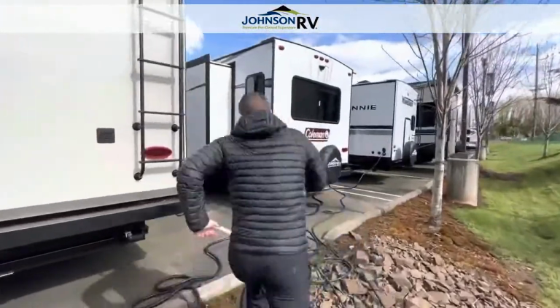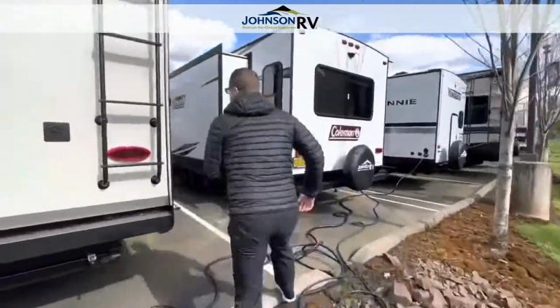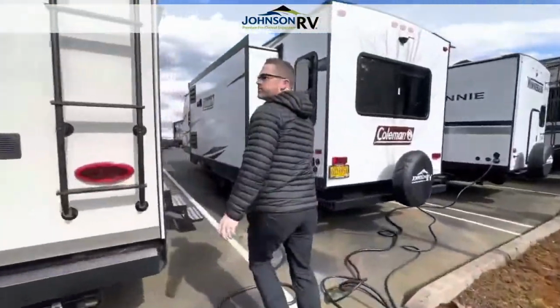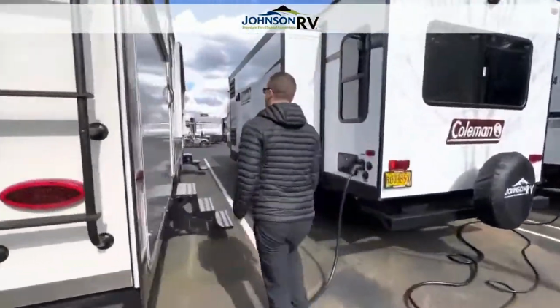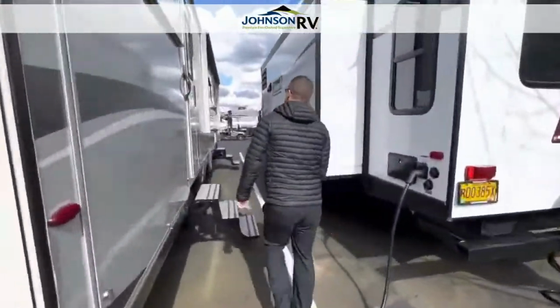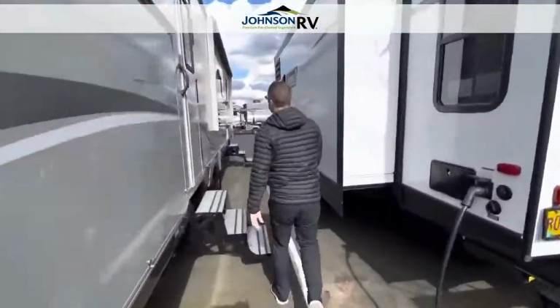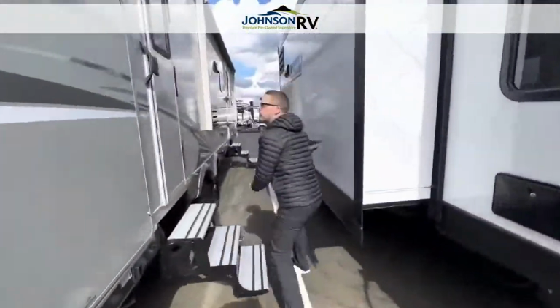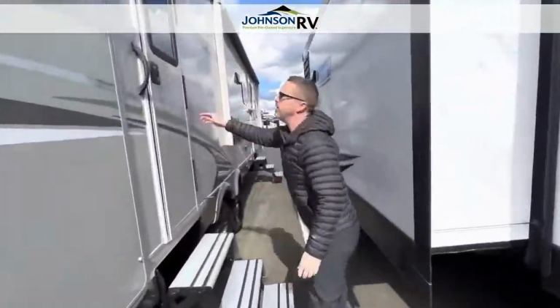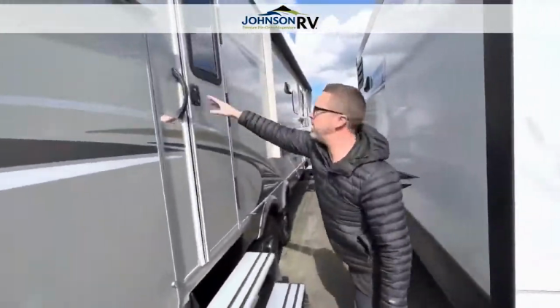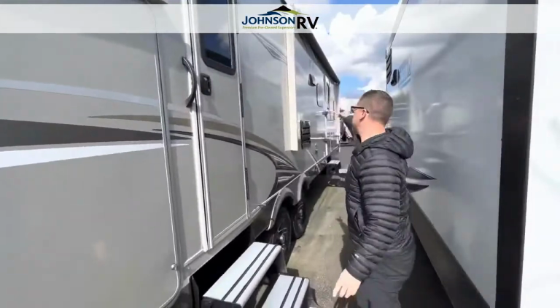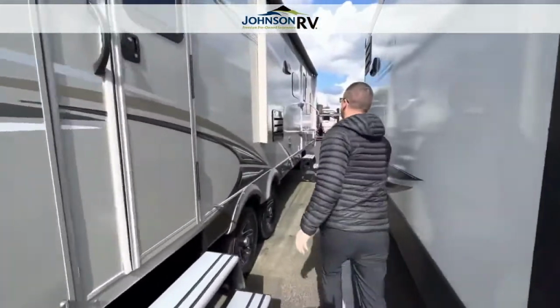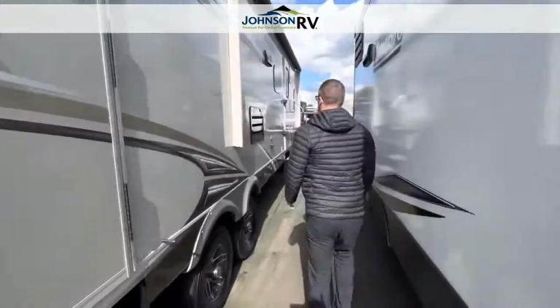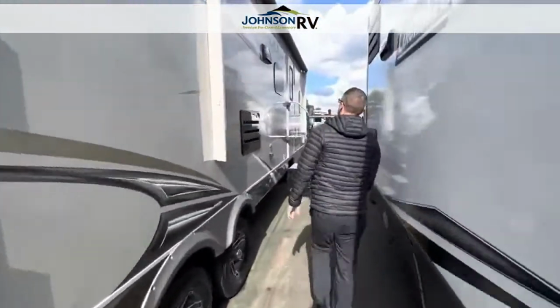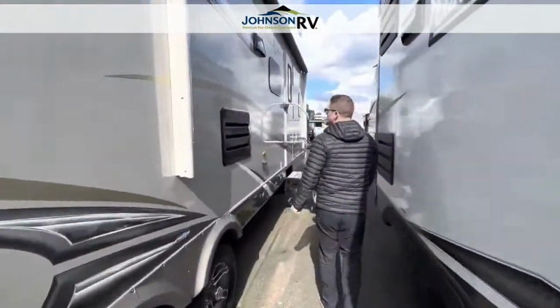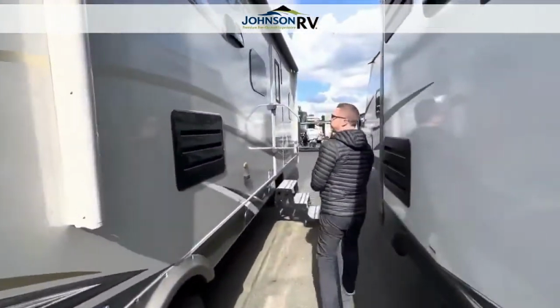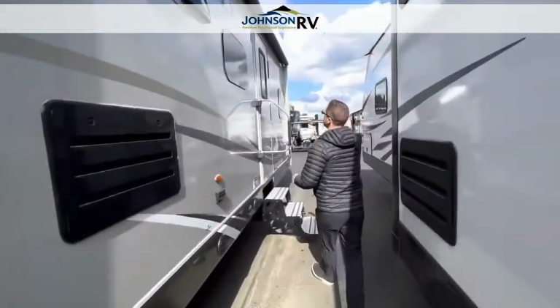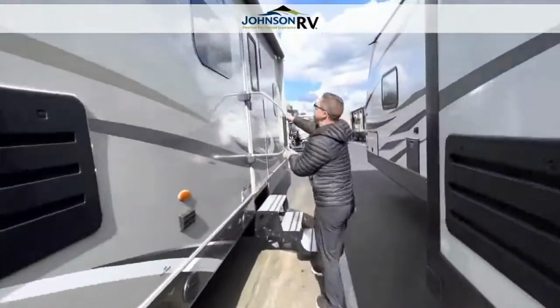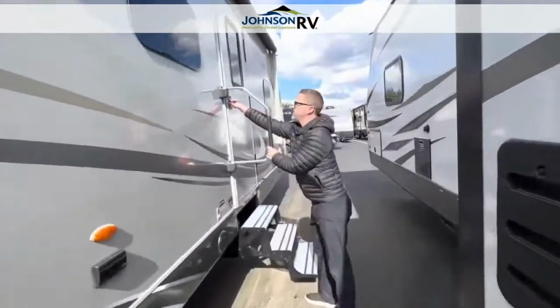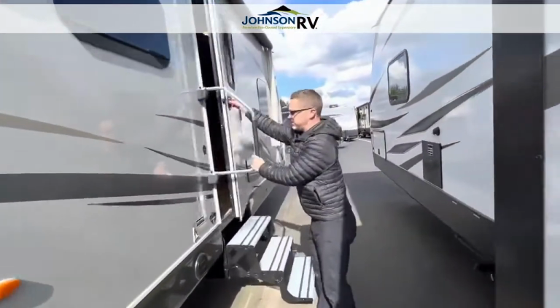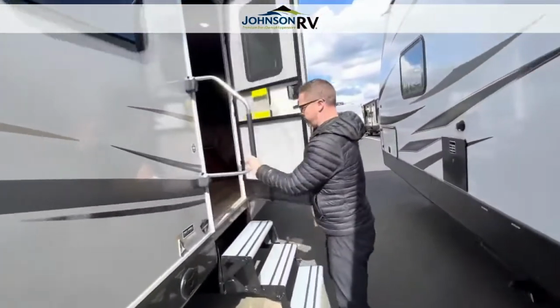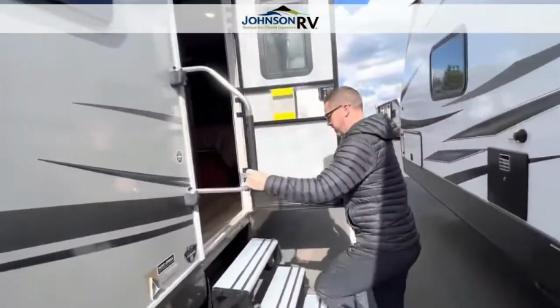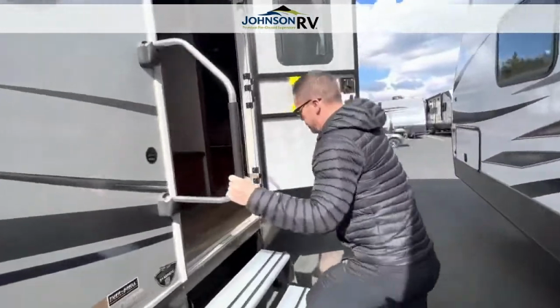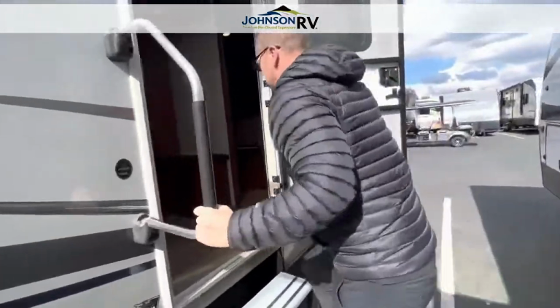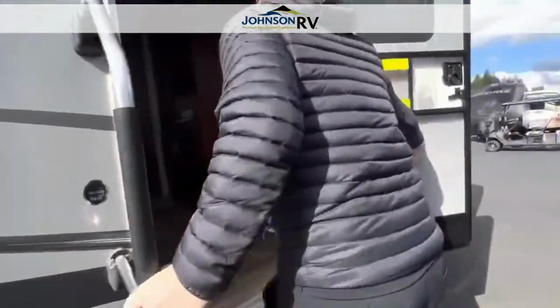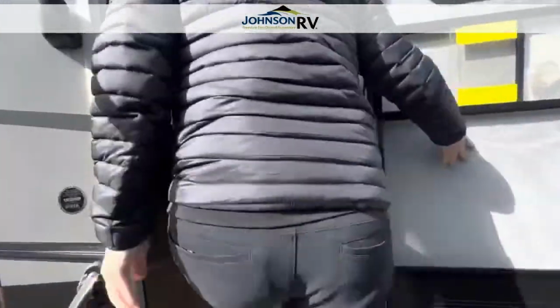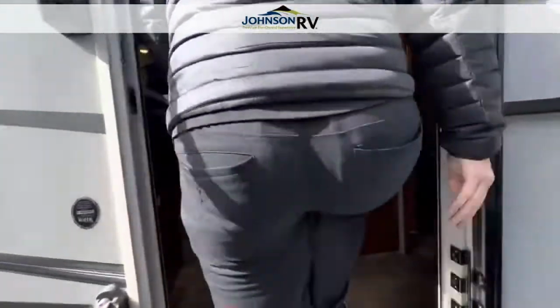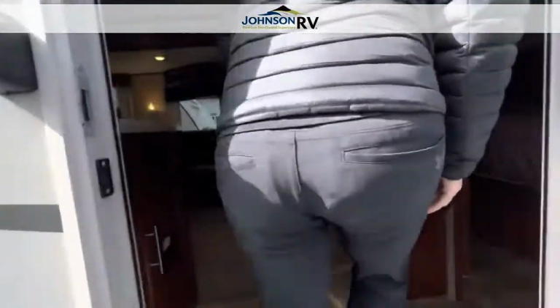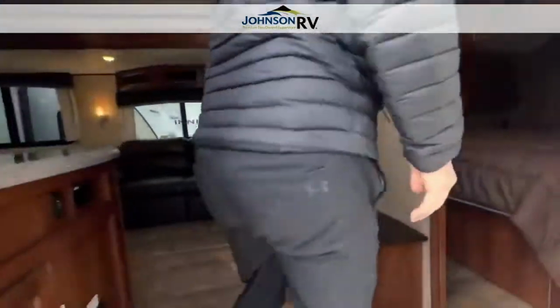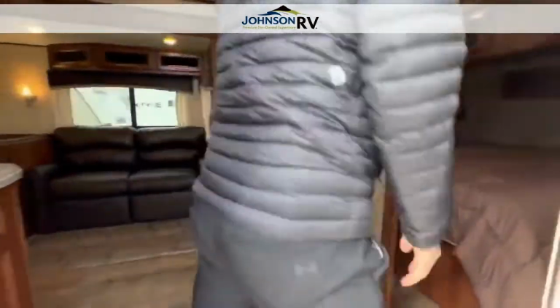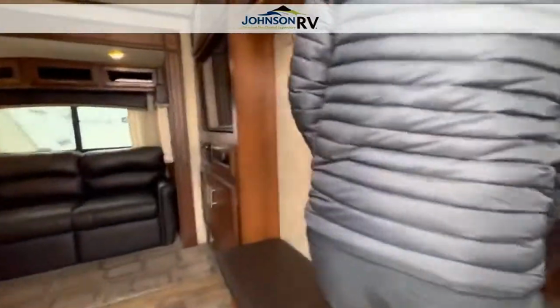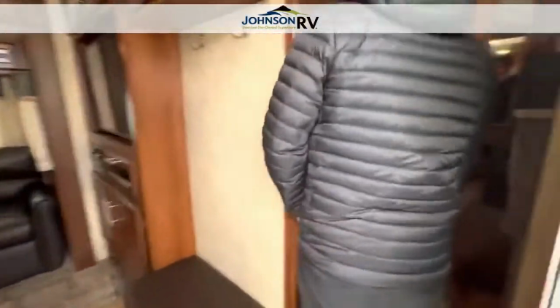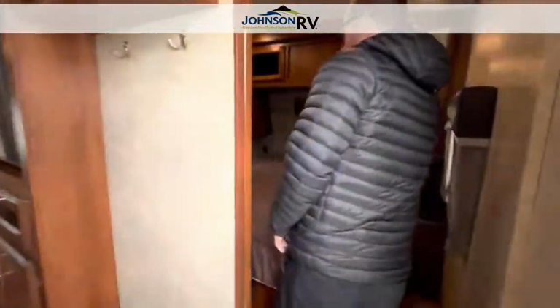This is a 50-amp service rig, which means you're going to be able to run all of your power, including your two AC units on the roof. We're going to start in the front where the bedroom is, just to get that out of the way.